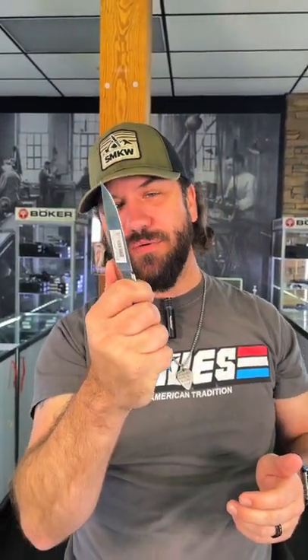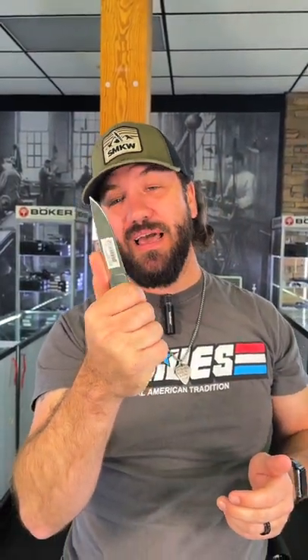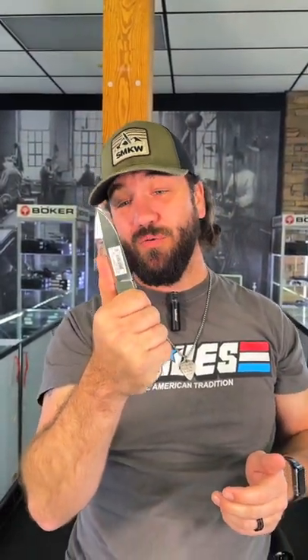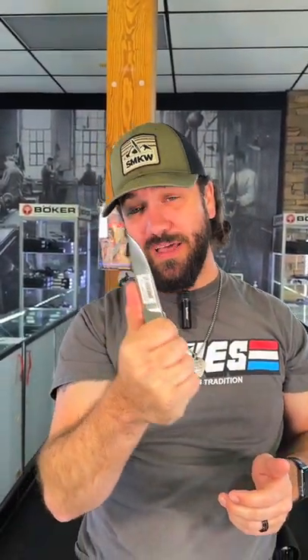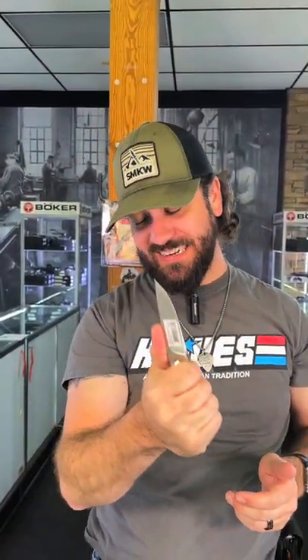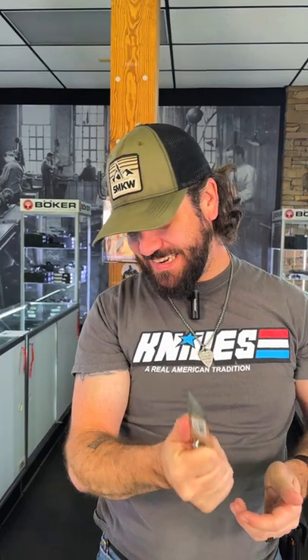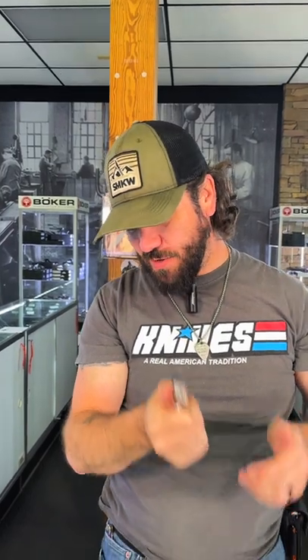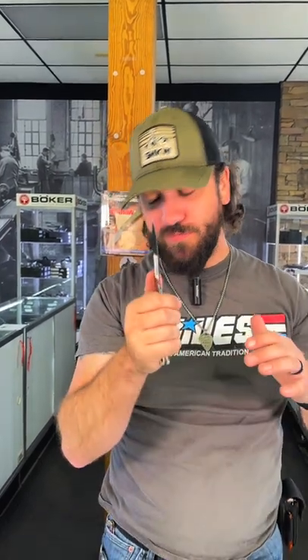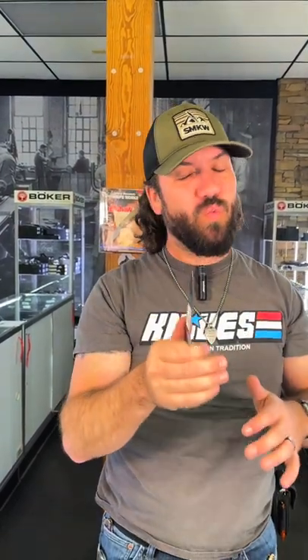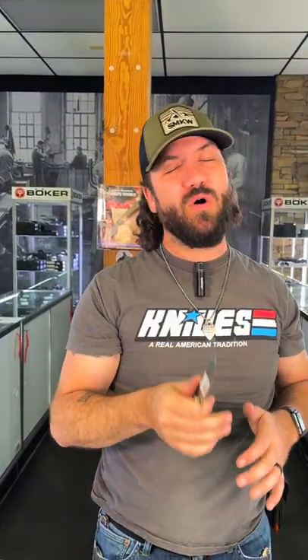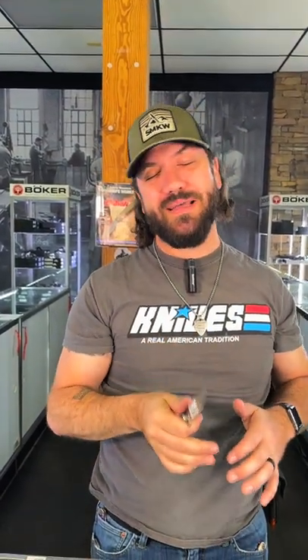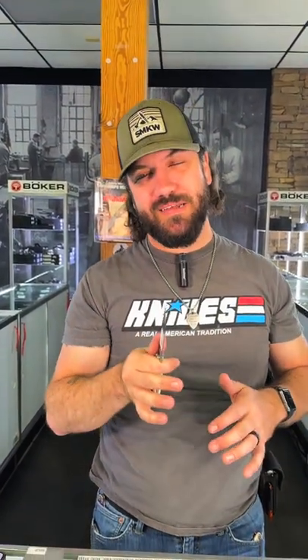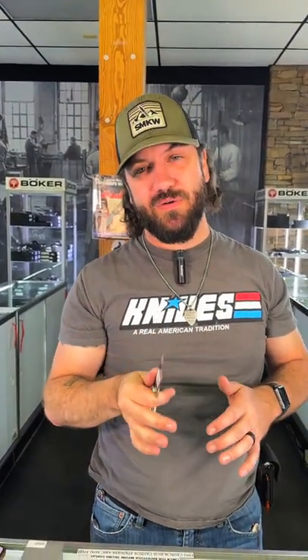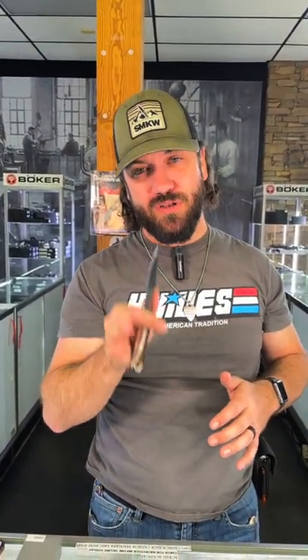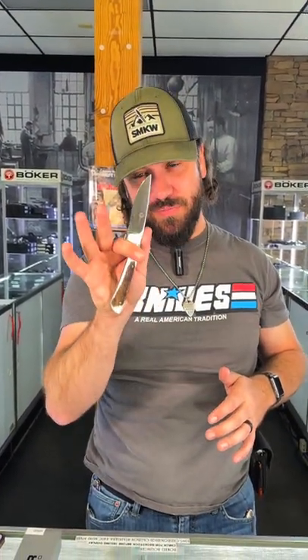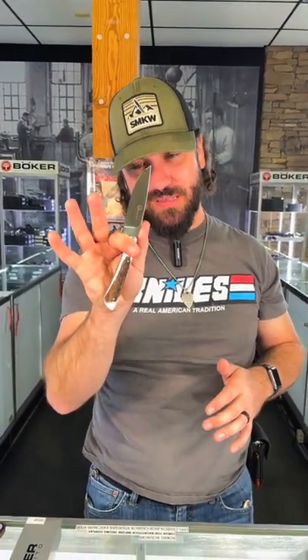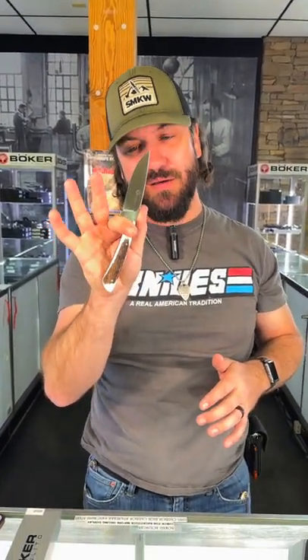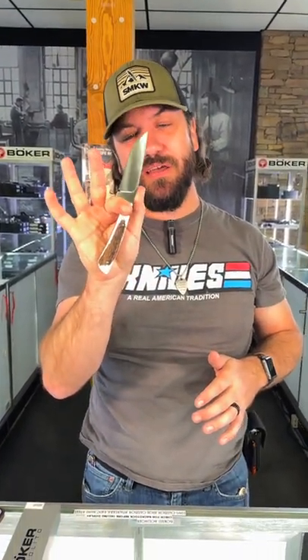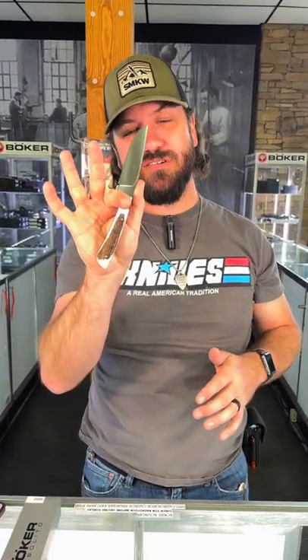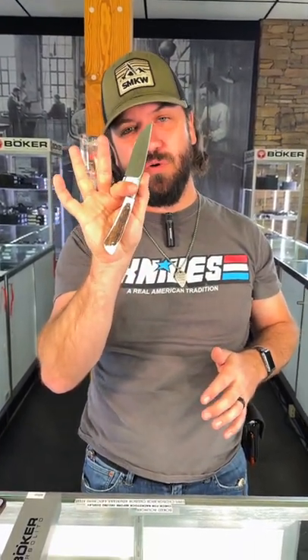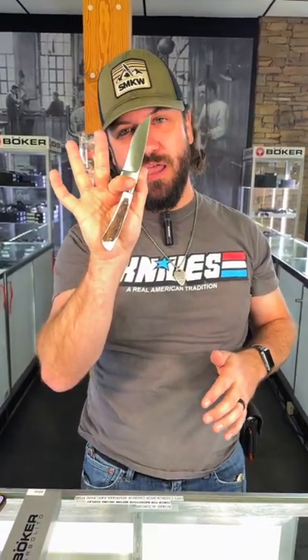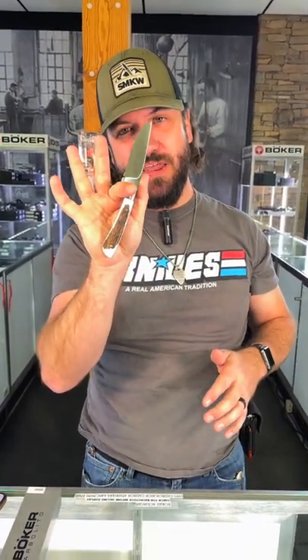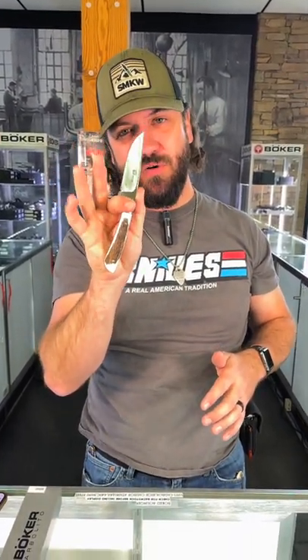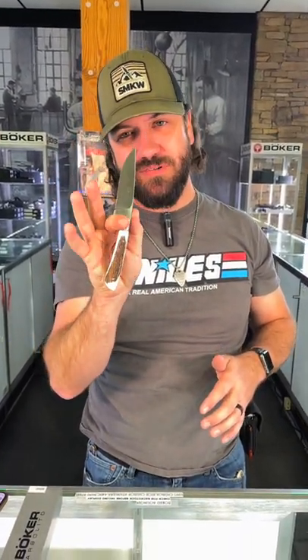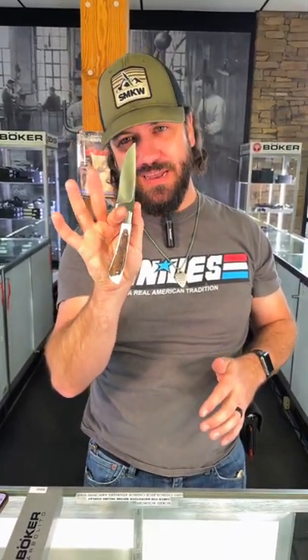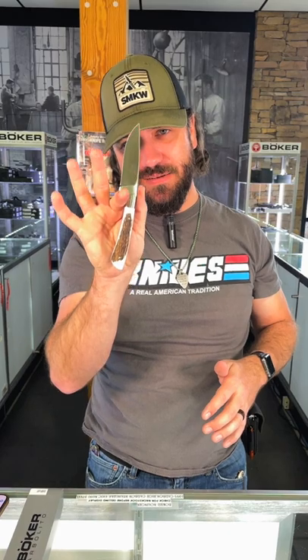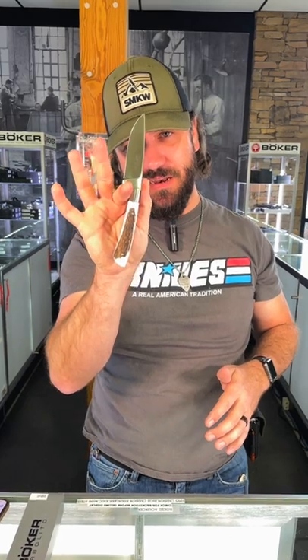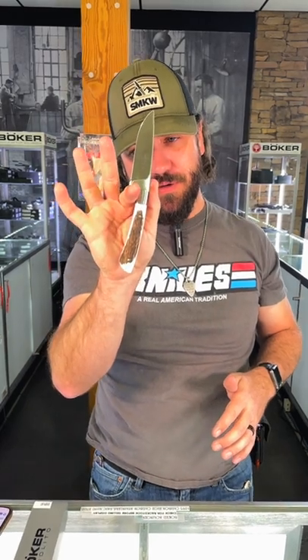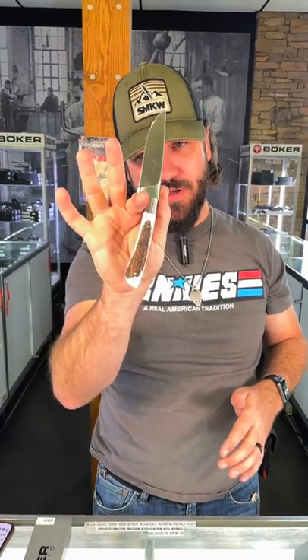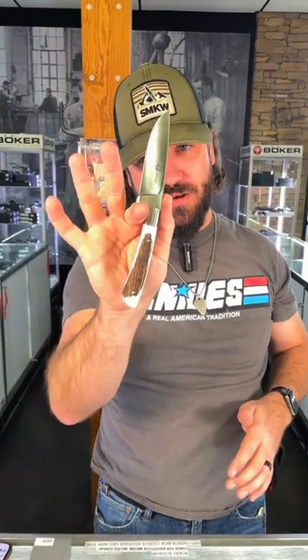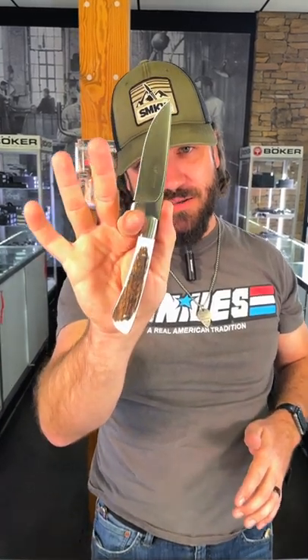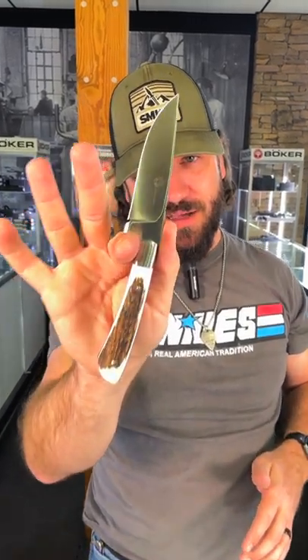These are coming in at a steal for $108.71. You can pick these up in our store and on our website, smkw.com.